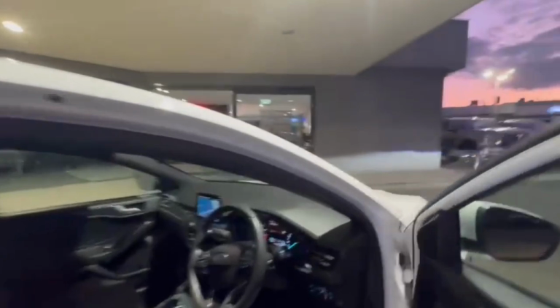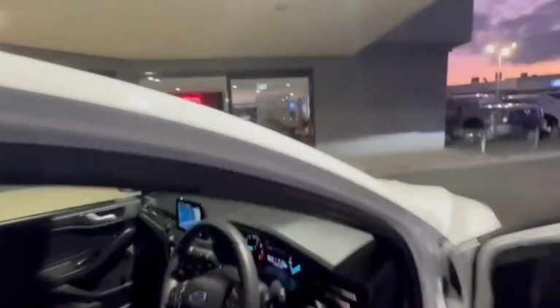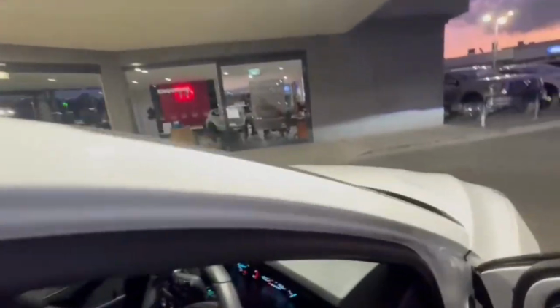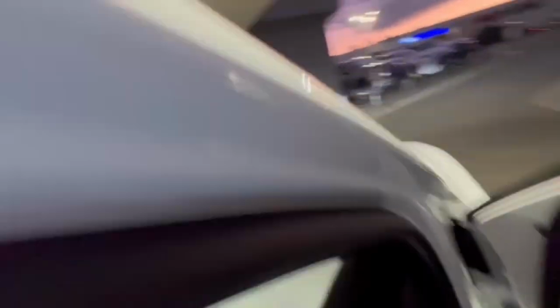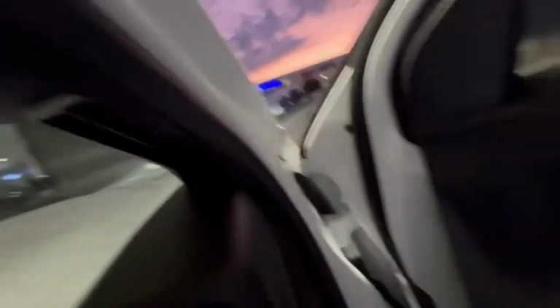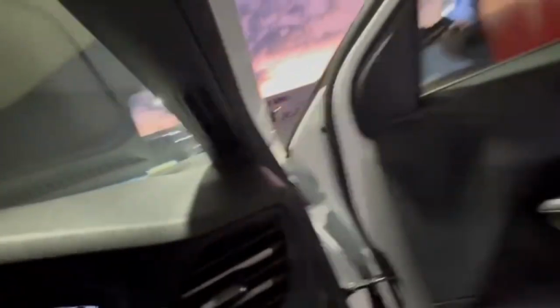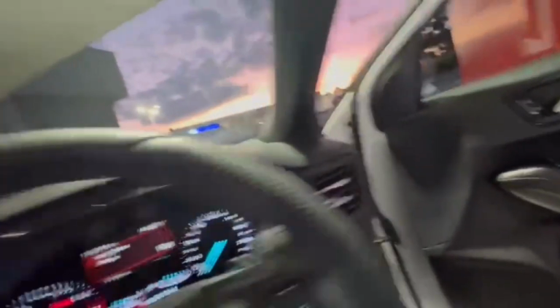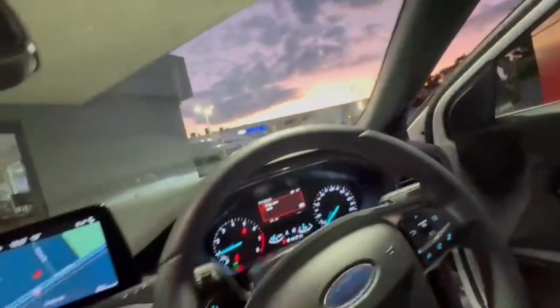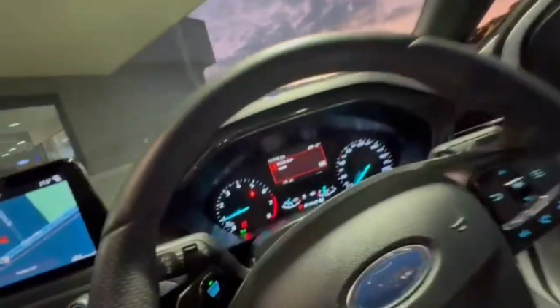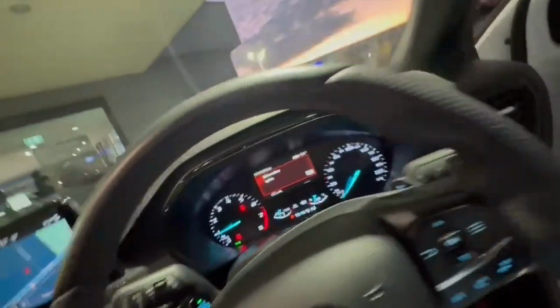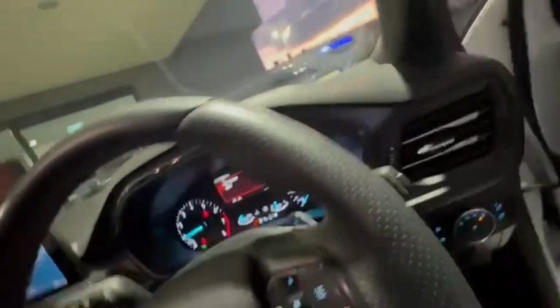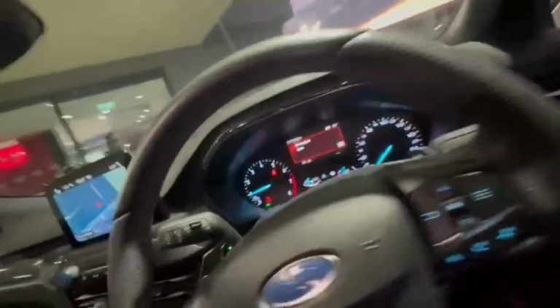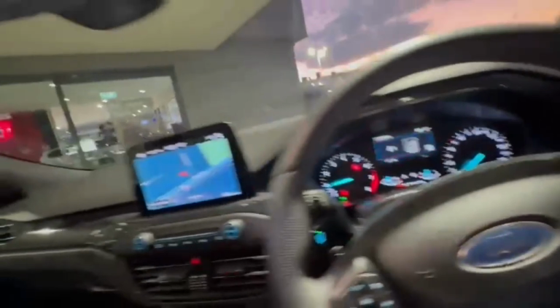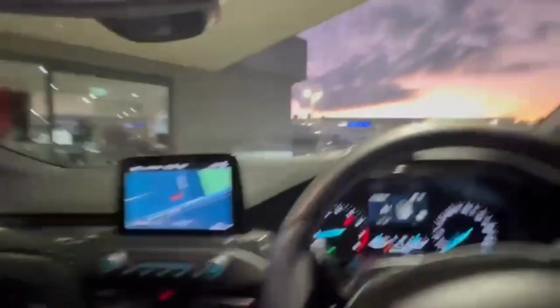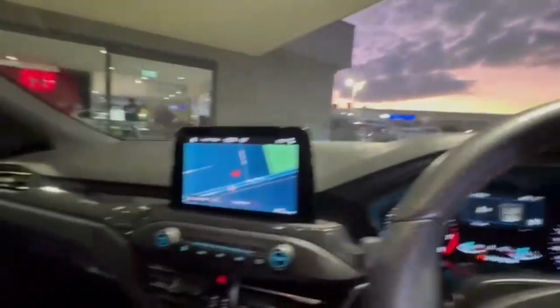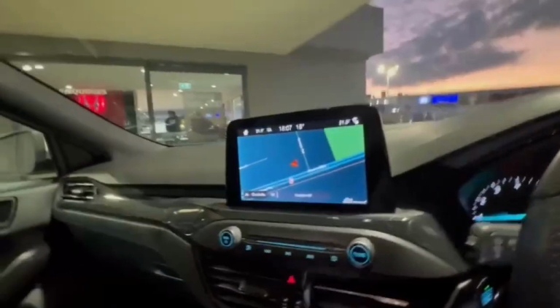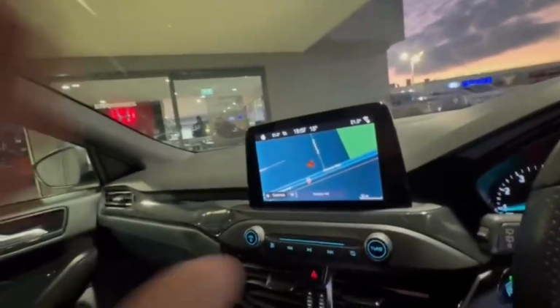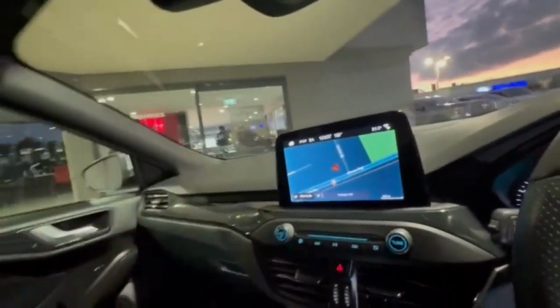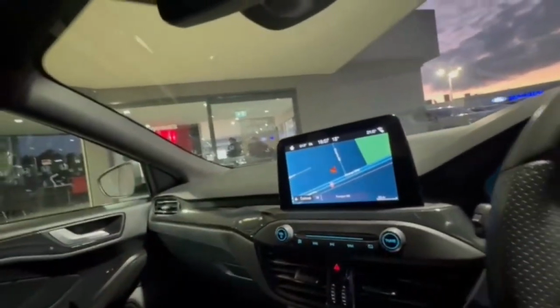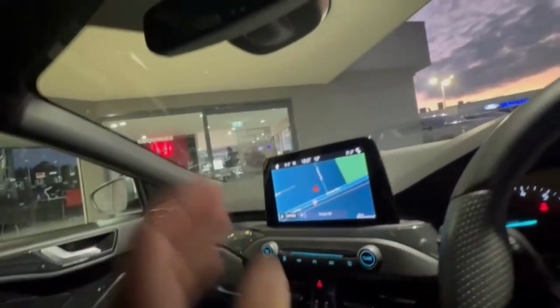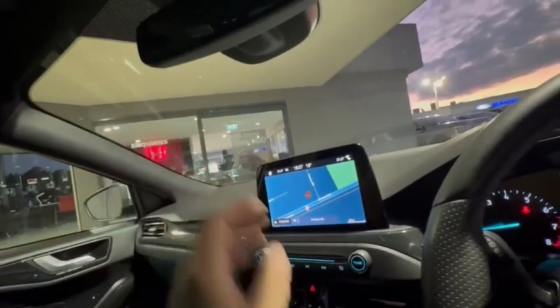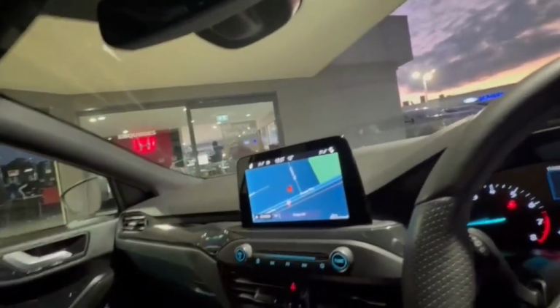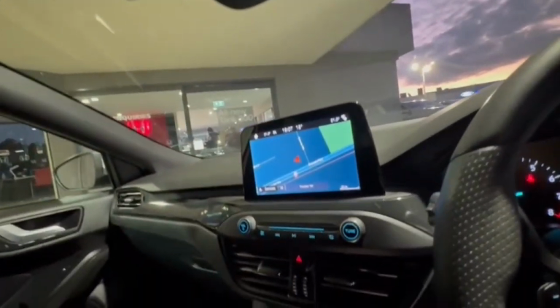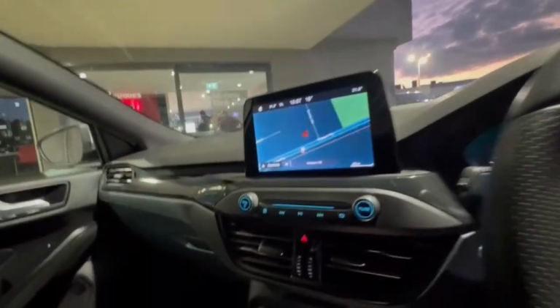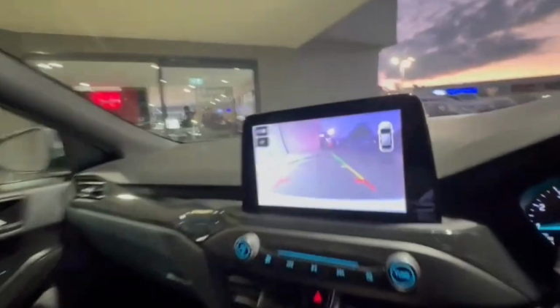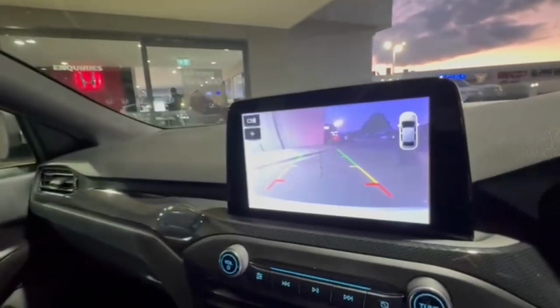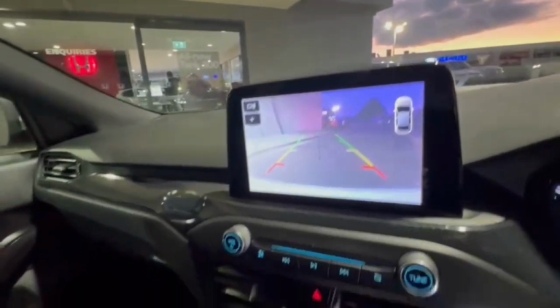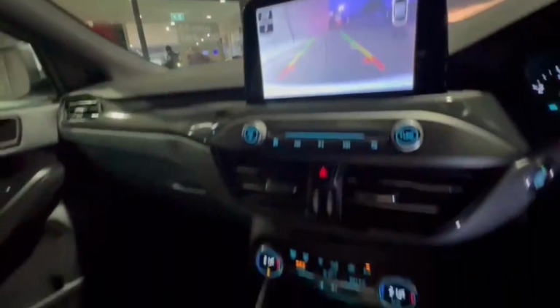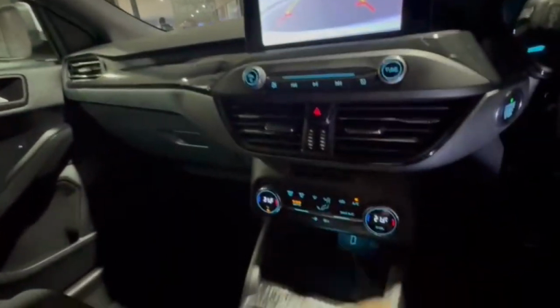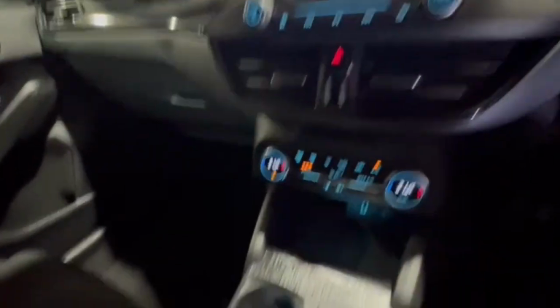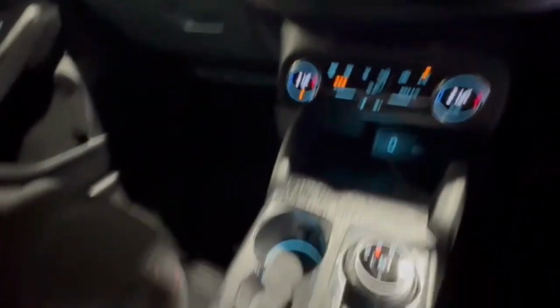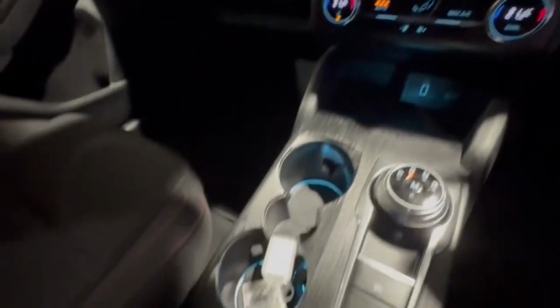Now hopping on in, we do have only 114,000 k's on the clock and a really nice size head unit with your Apple Android CarPlay. We've got the front camera, dual zone air, and so much more.